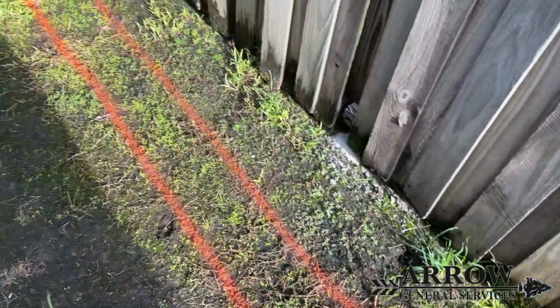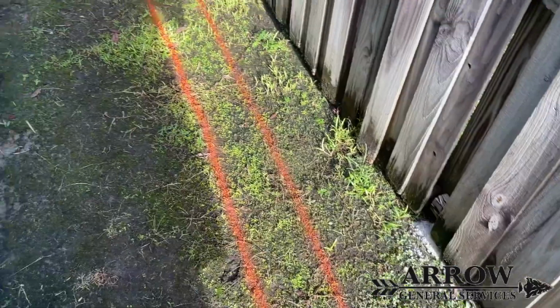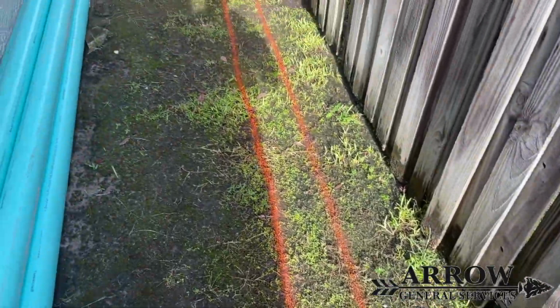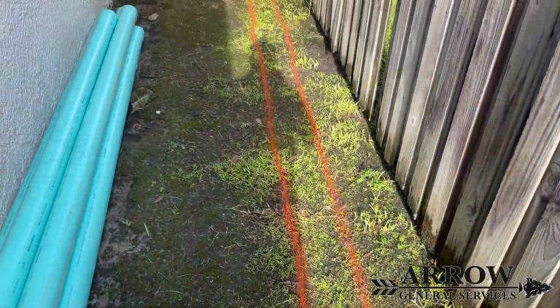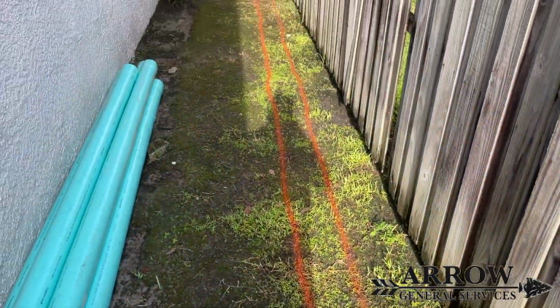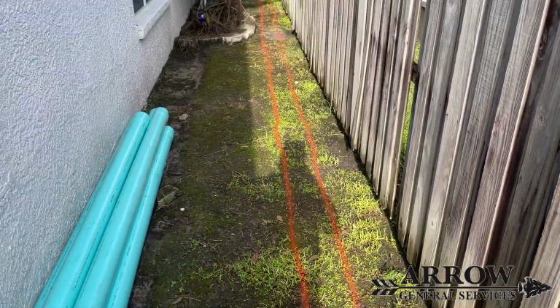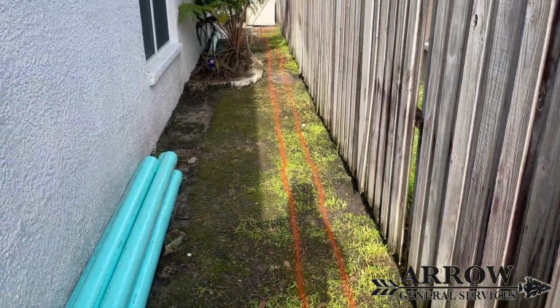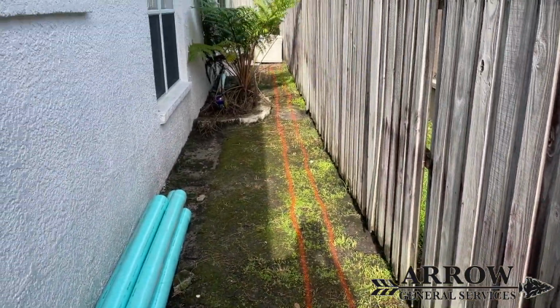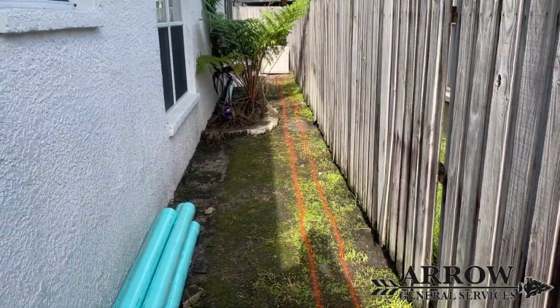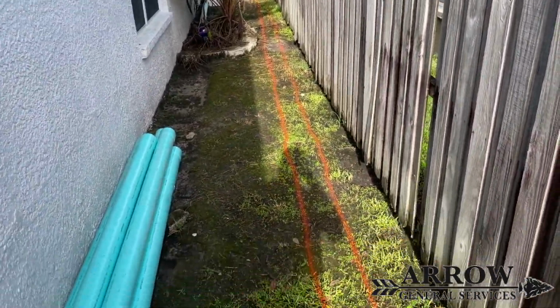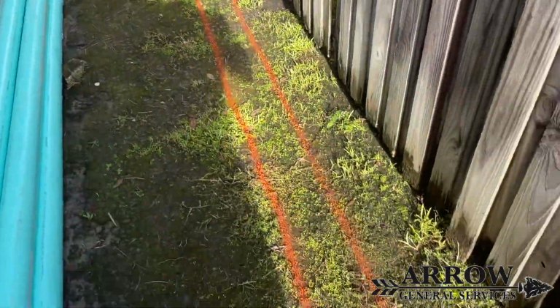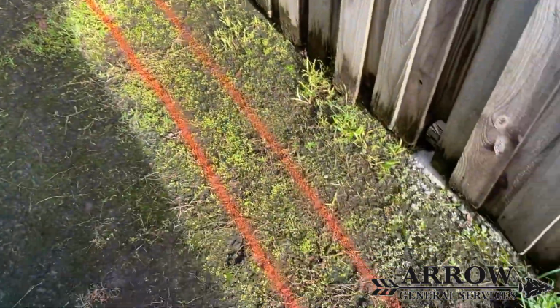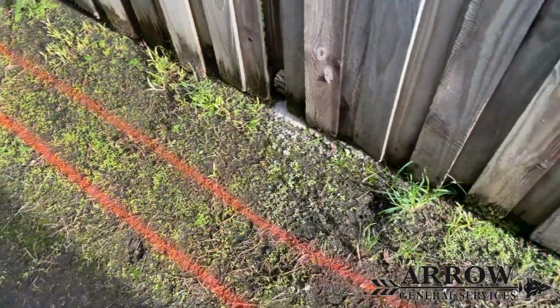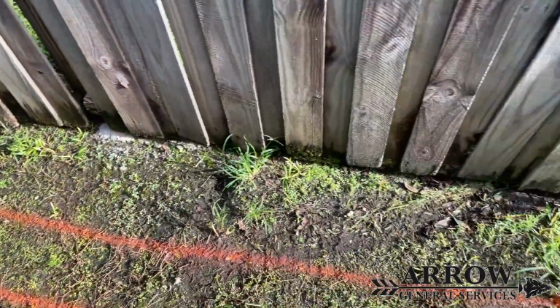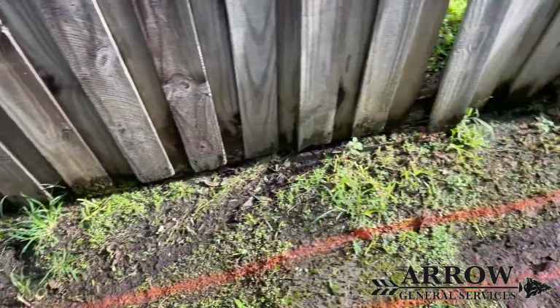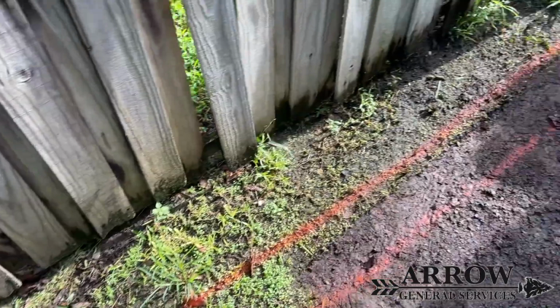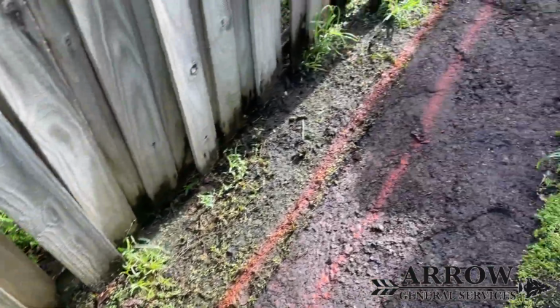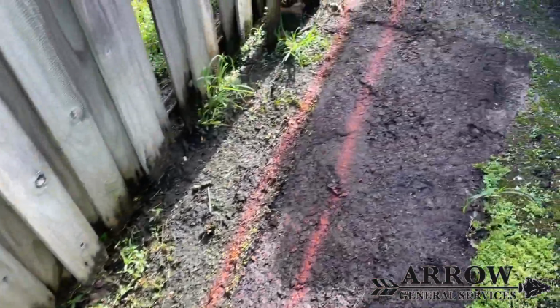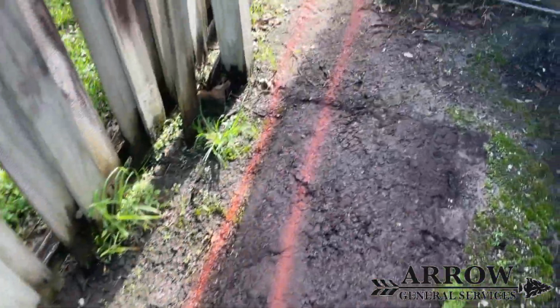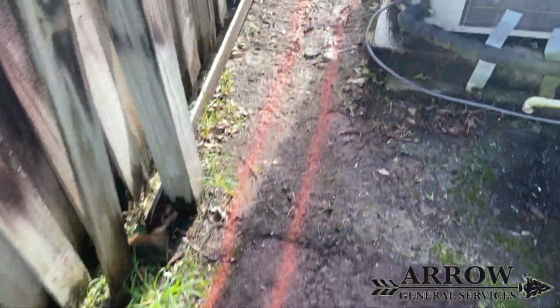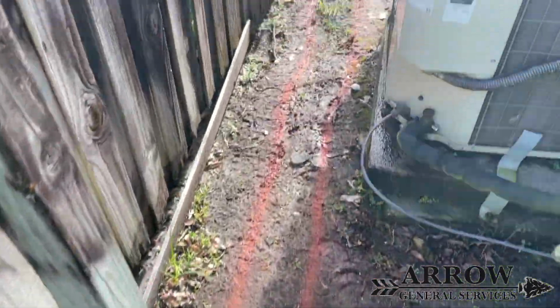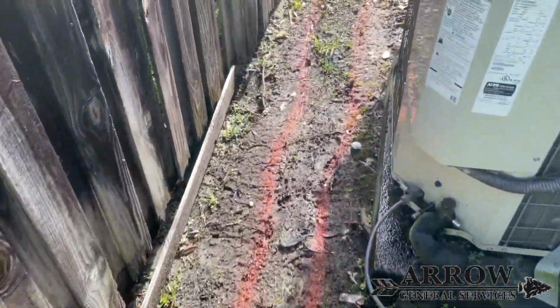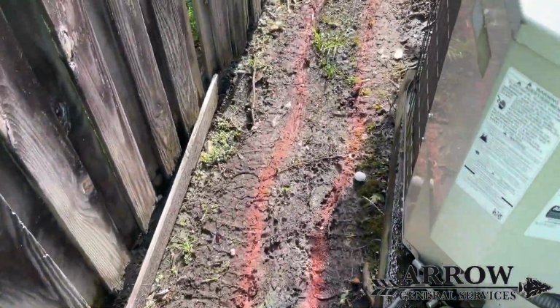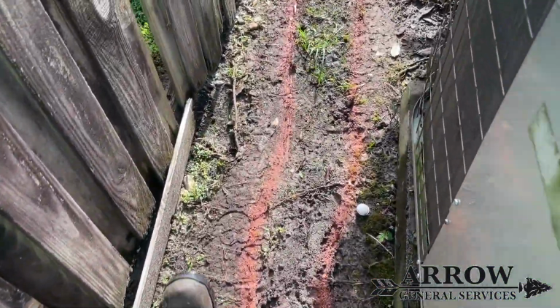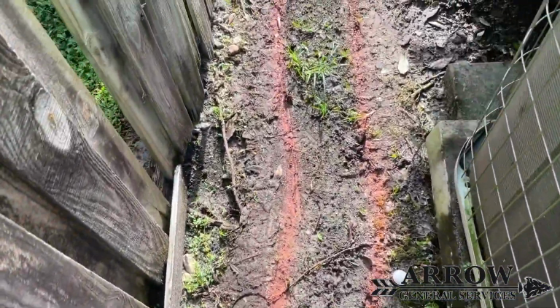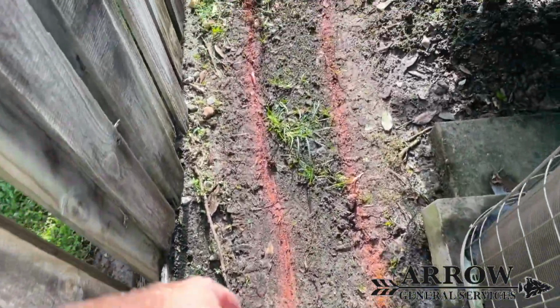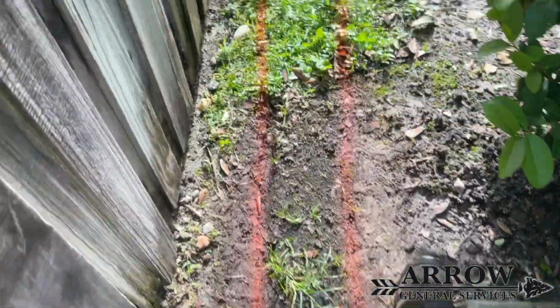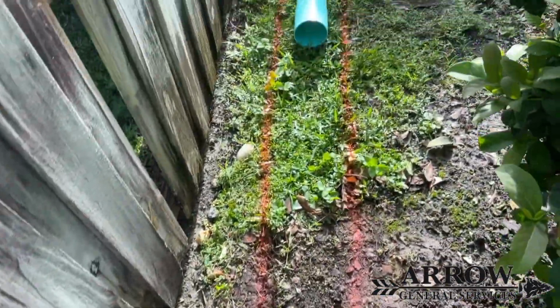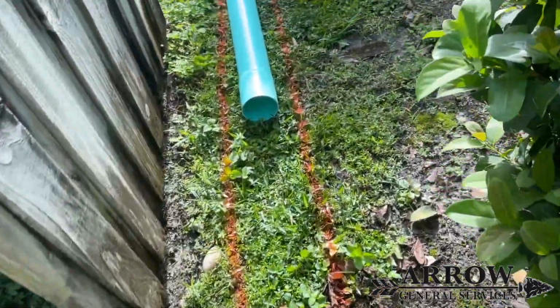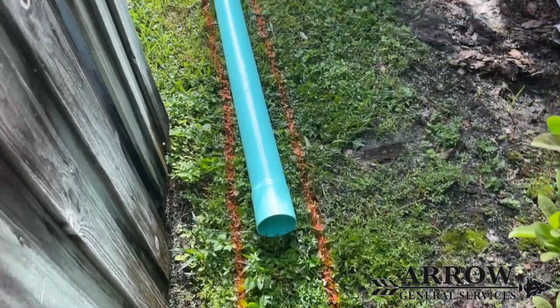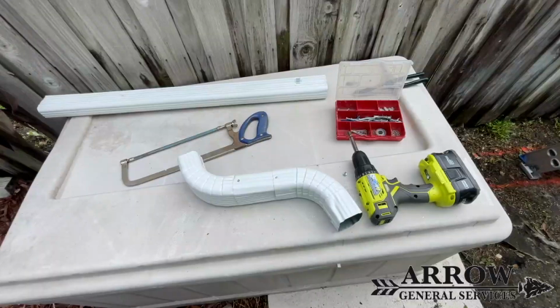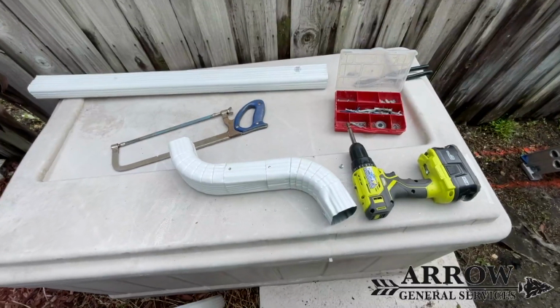The first thing we do is spray paint our lines on the ground so we know exactly where to dig and can get a nice clean straight trench. This makes laying your drainage pipe a whole lot easier.